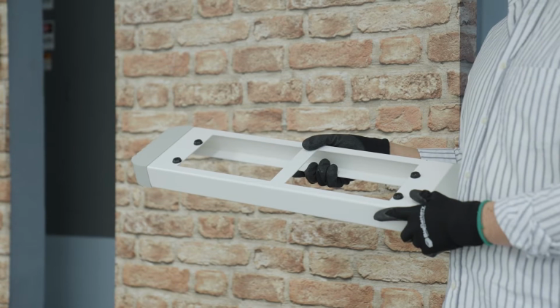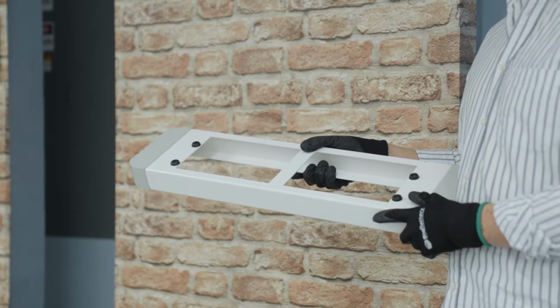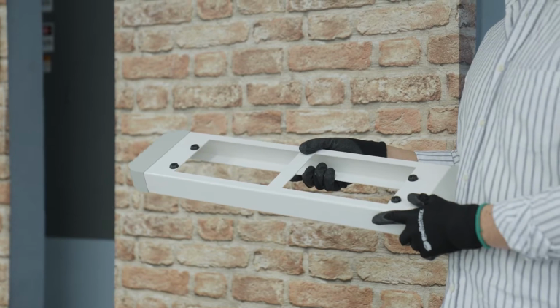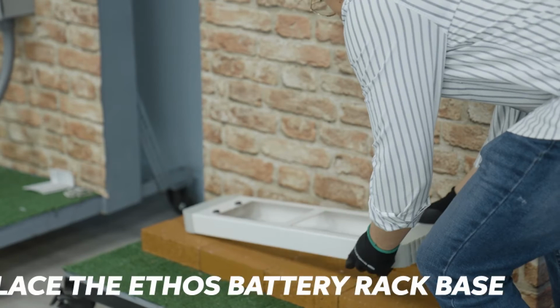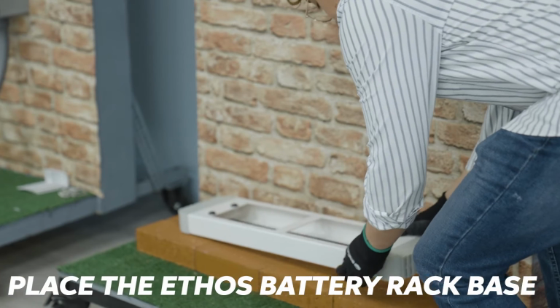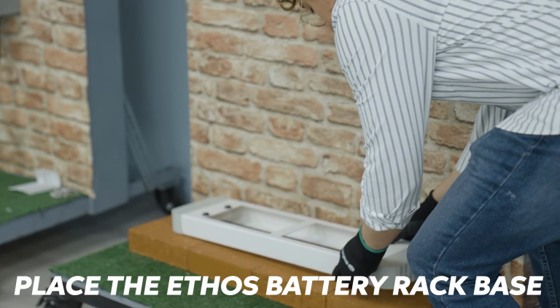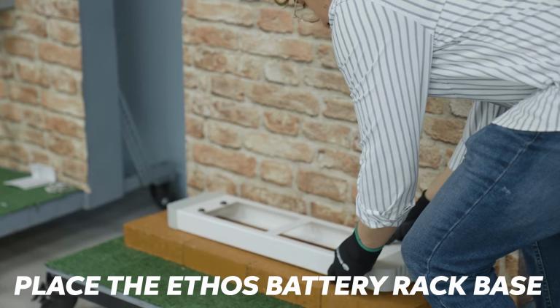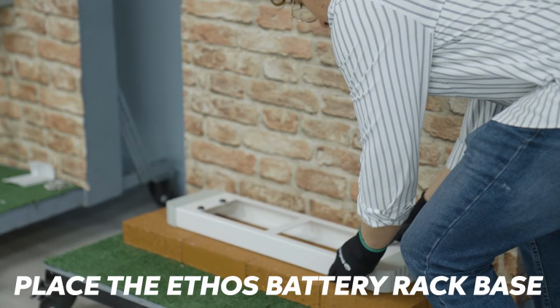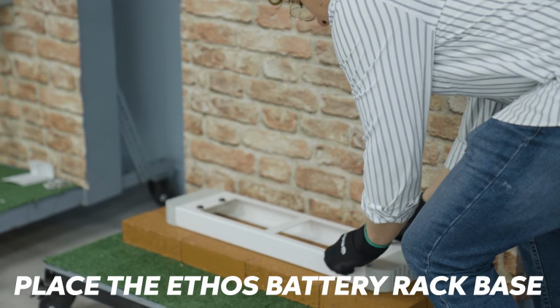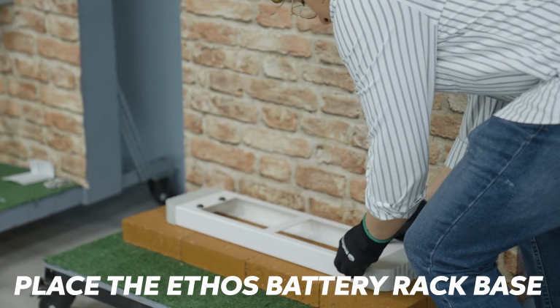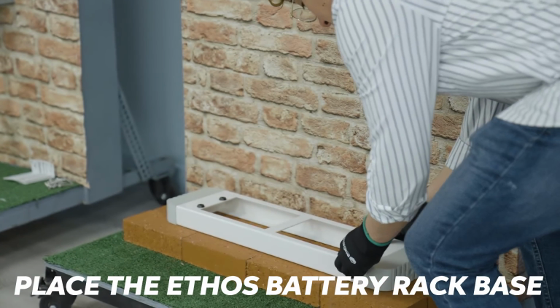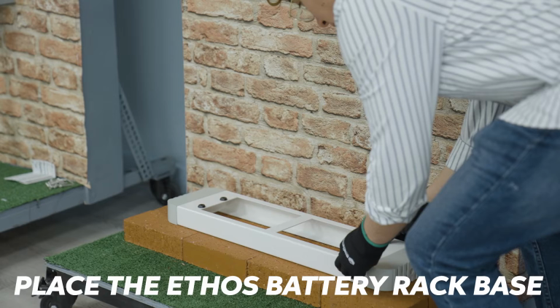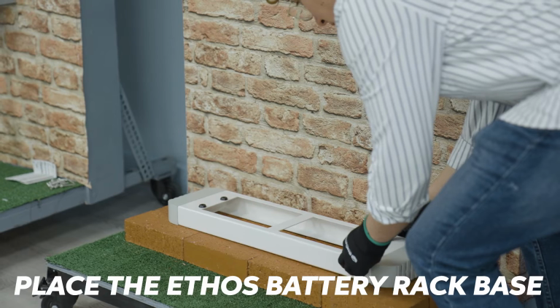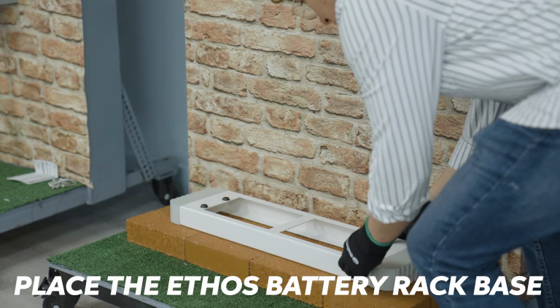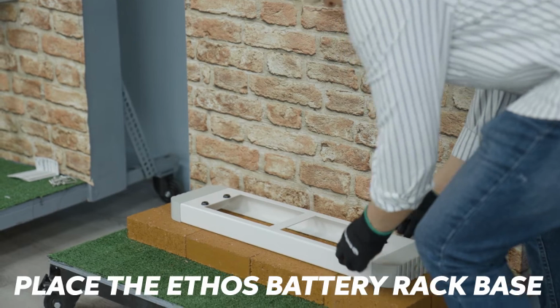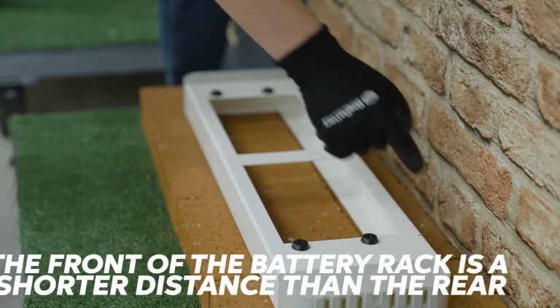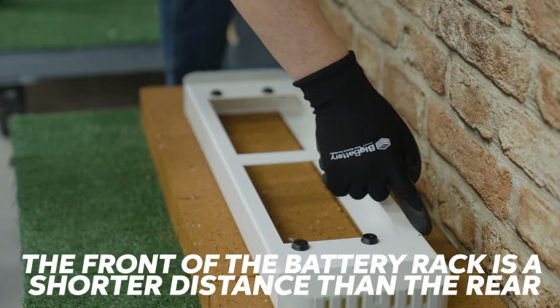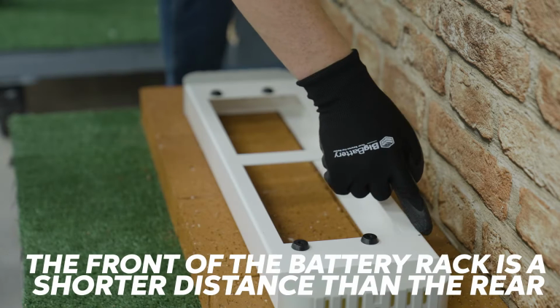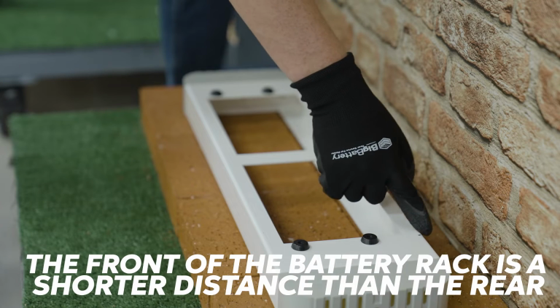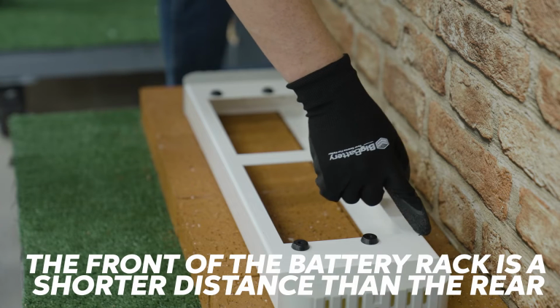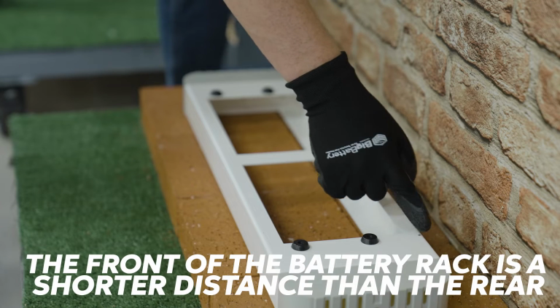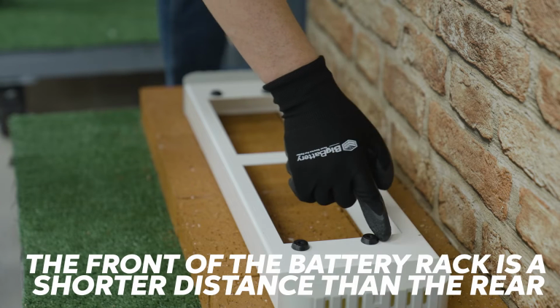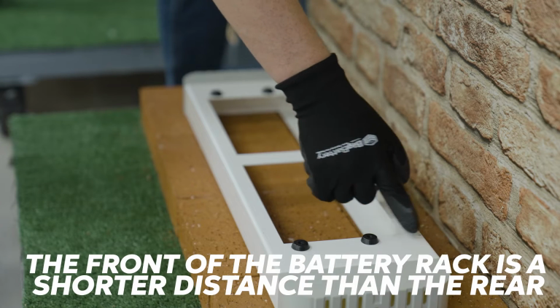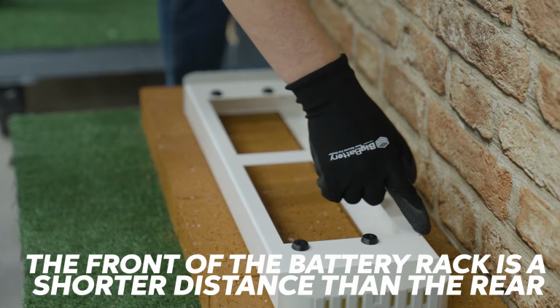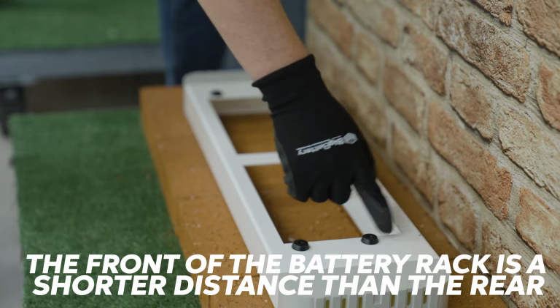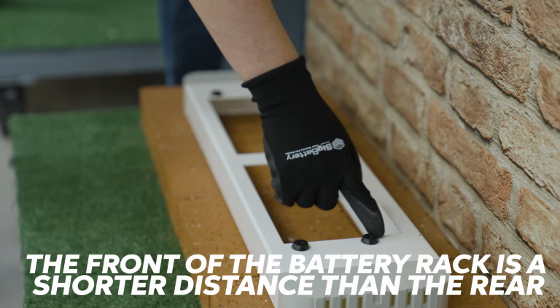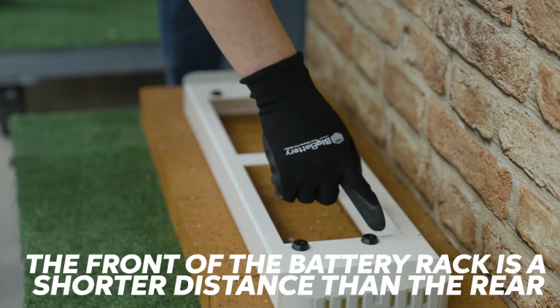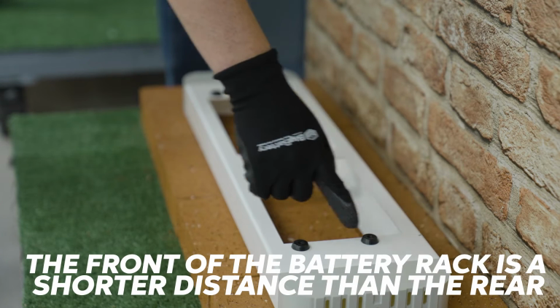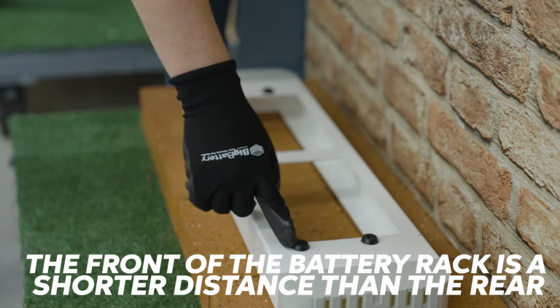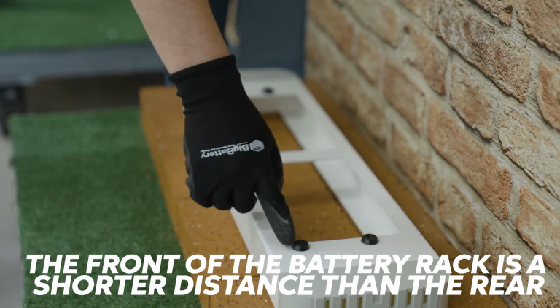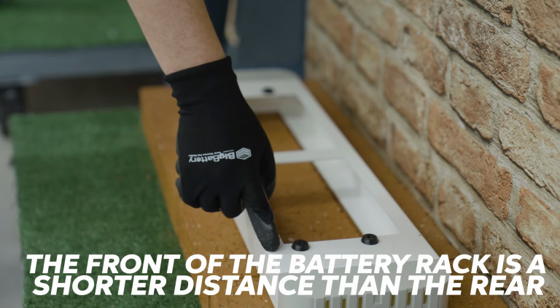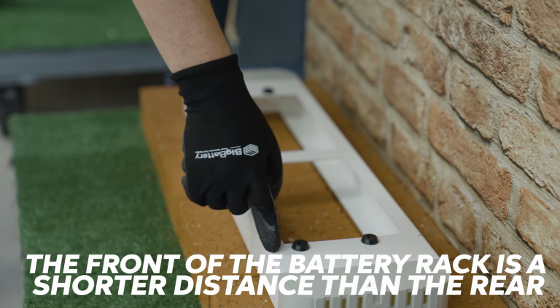Set your rack base in your desired install location. Be sure to check the distance from the mounting points to the edge of the rack base. The shorter distance indicates the front of the base.